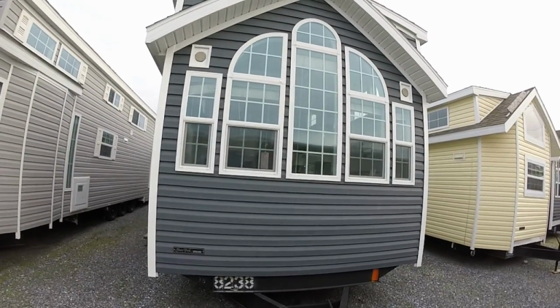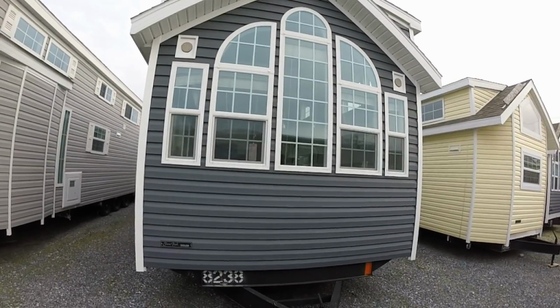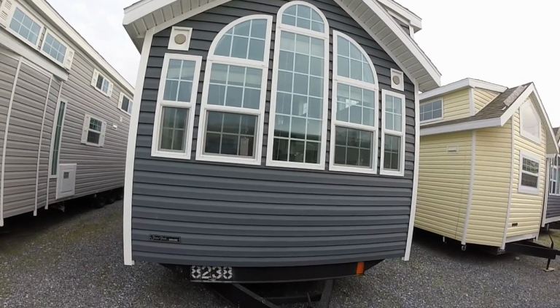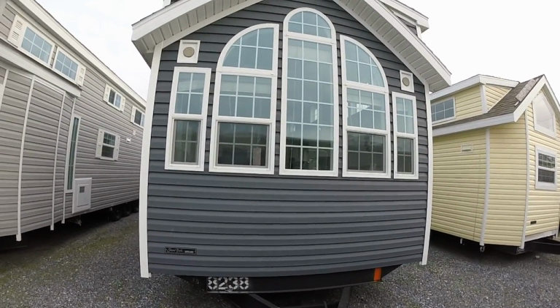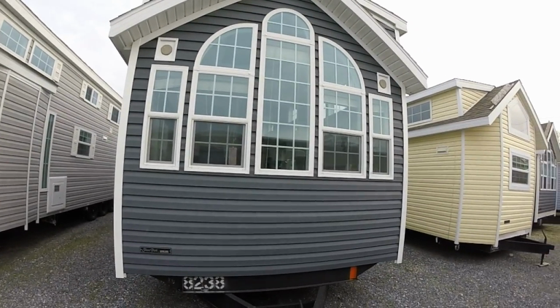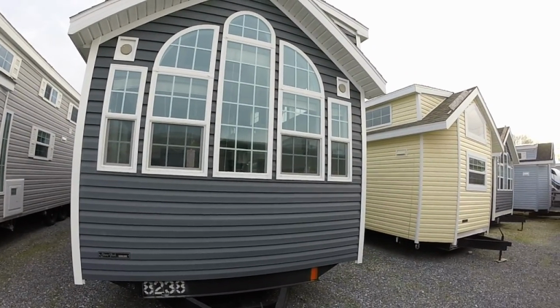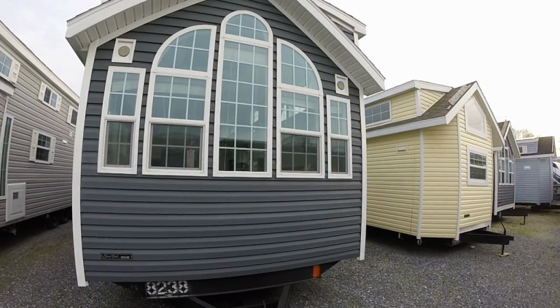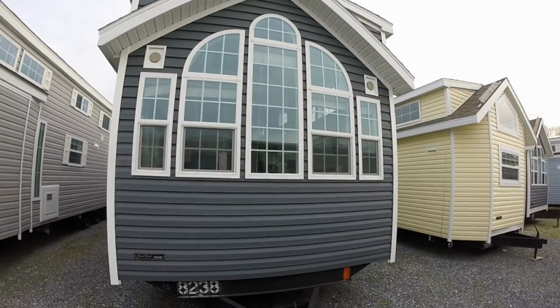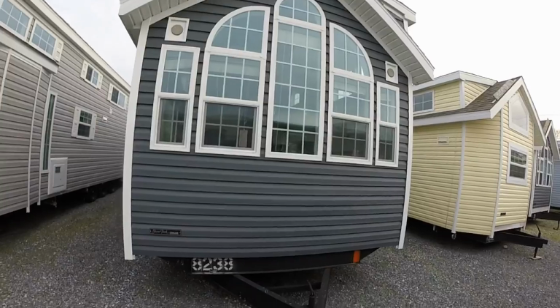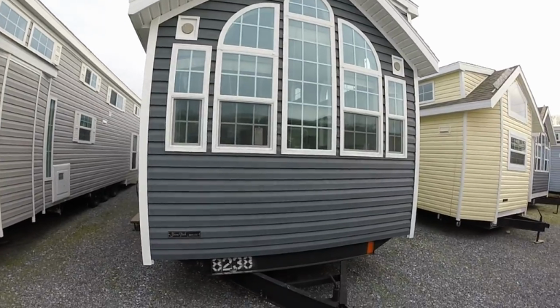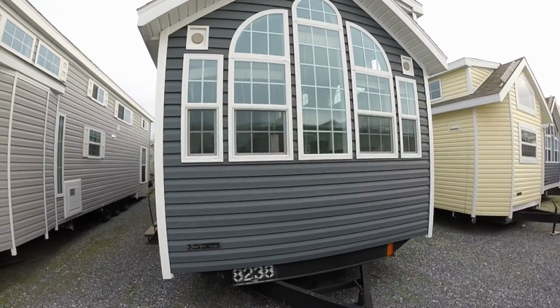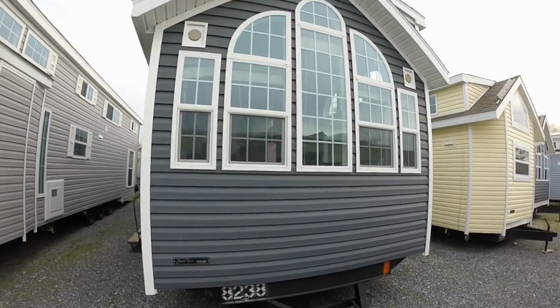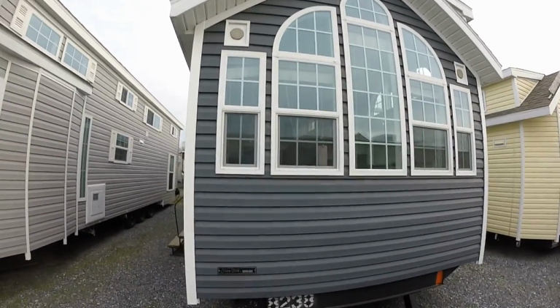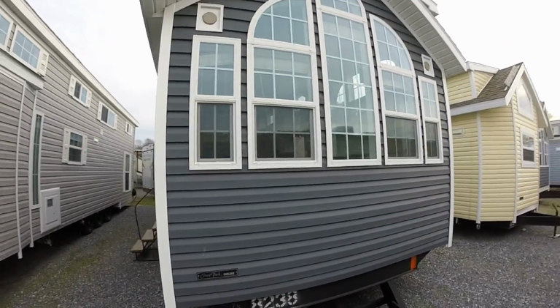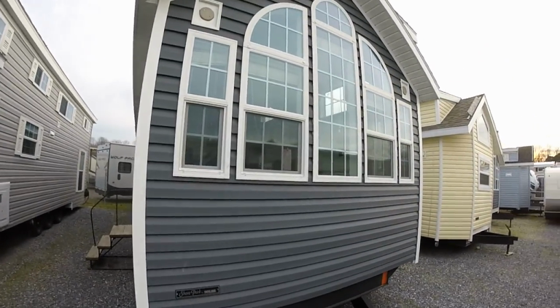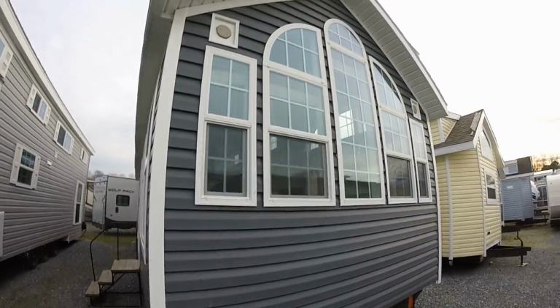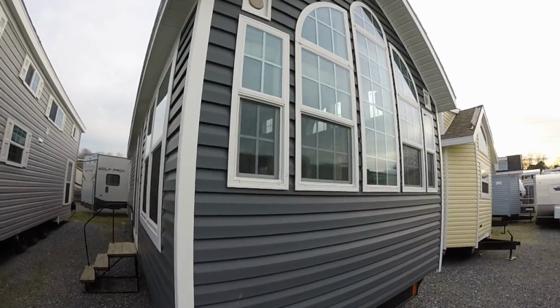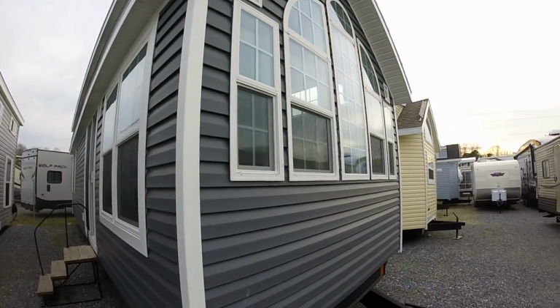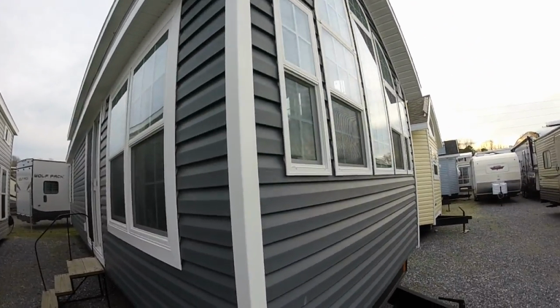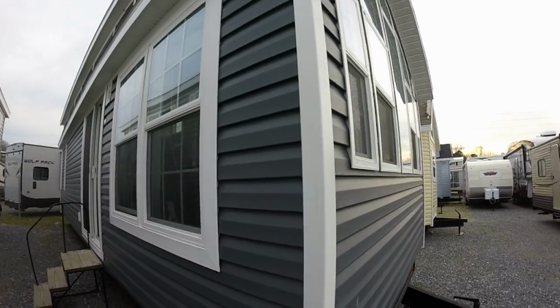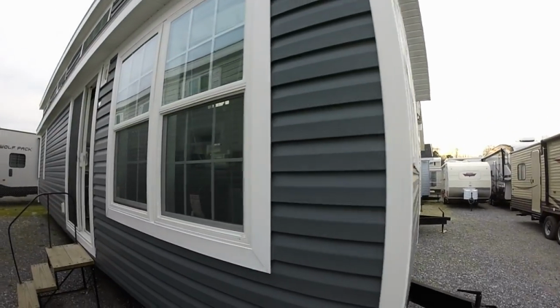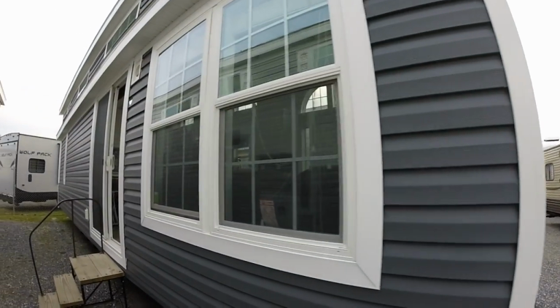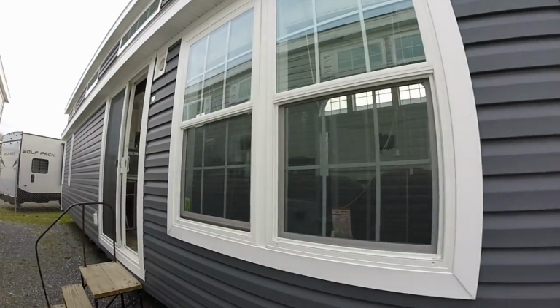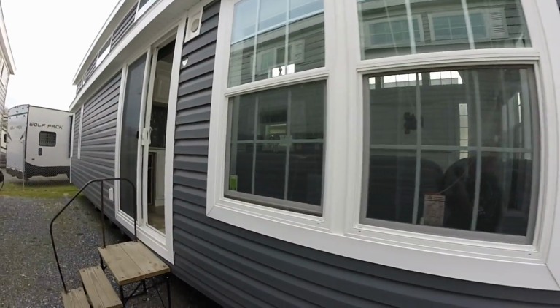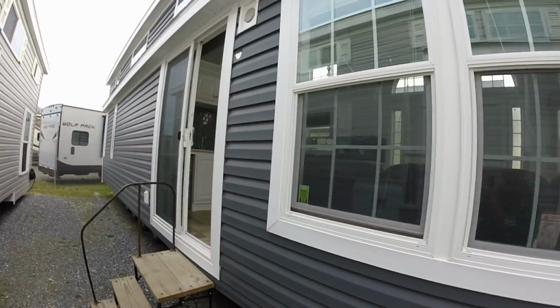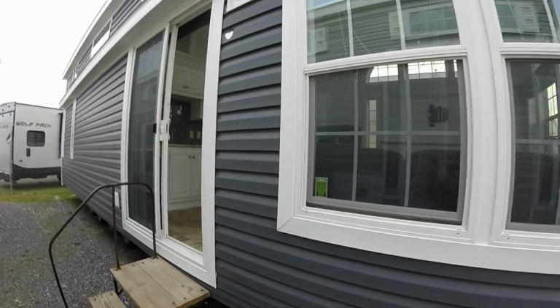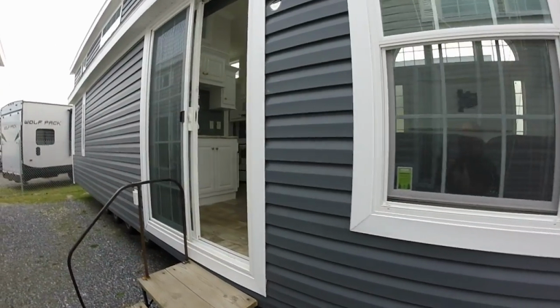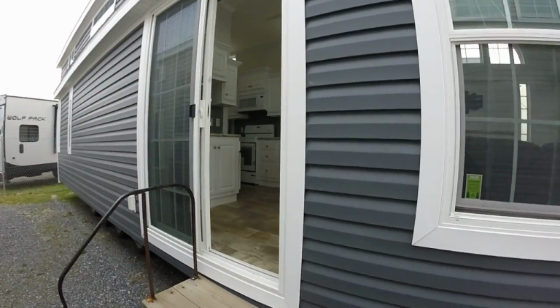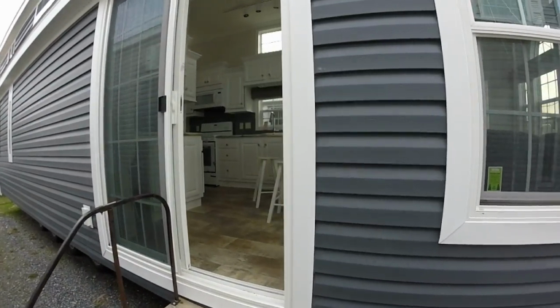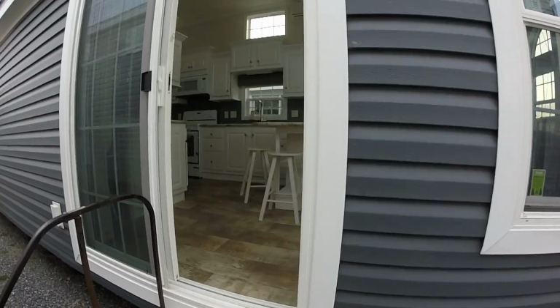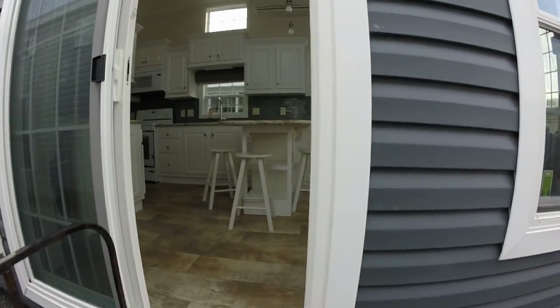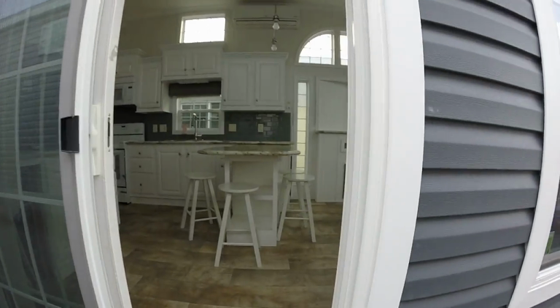Everybody talks about the 1941 — that's the yellow one over there. We're going to look right now at the 1967. You've got to love it. This is gray; it's by Skyline again. It's the Shore Park park model. Let's go inside right now and check it out.